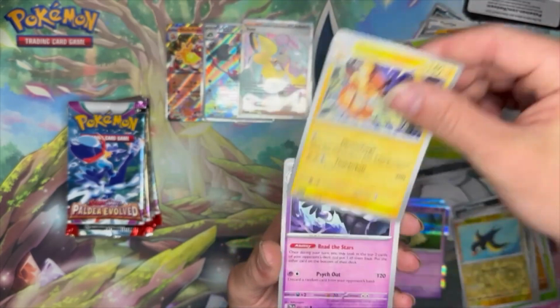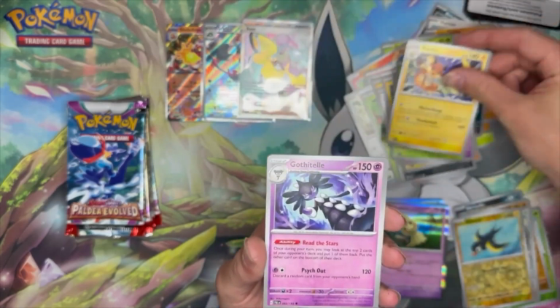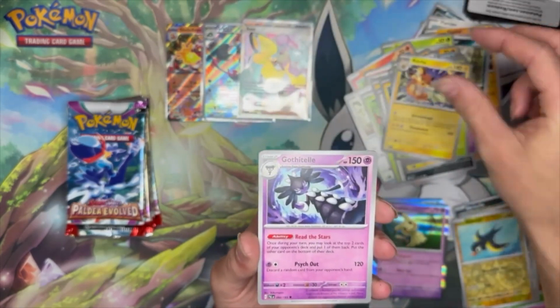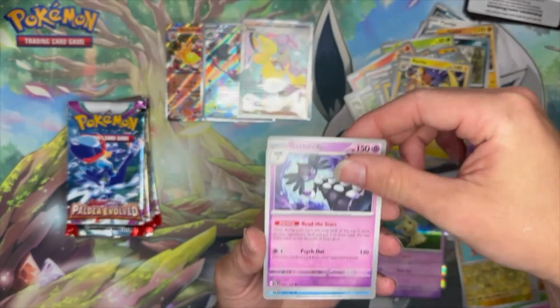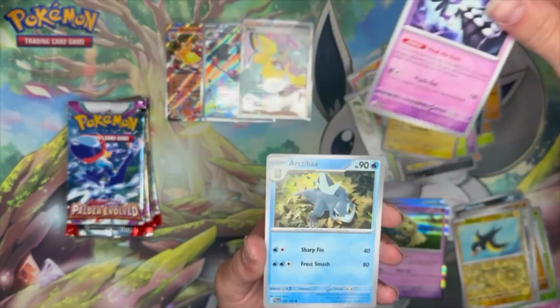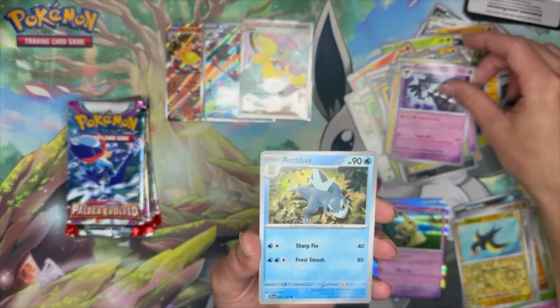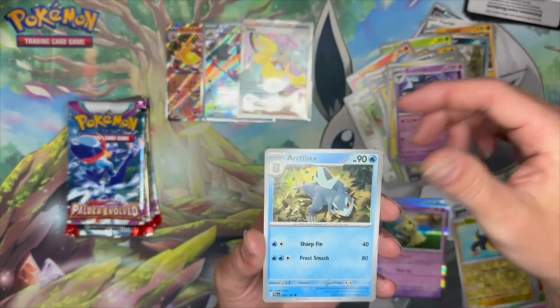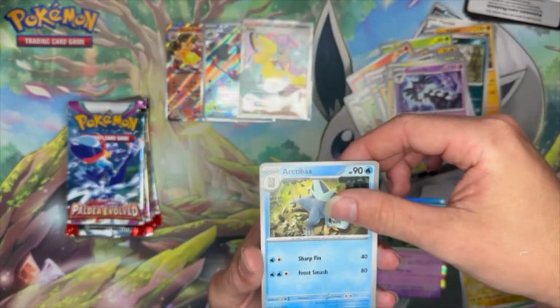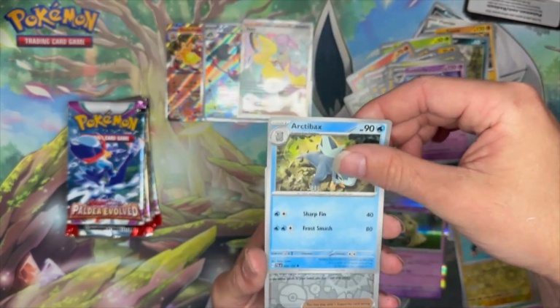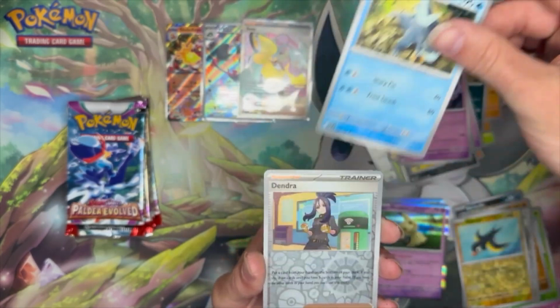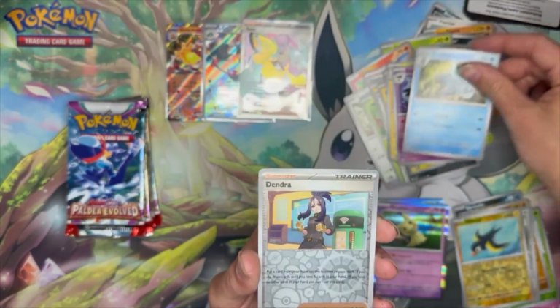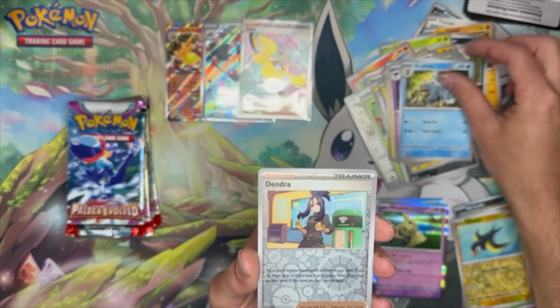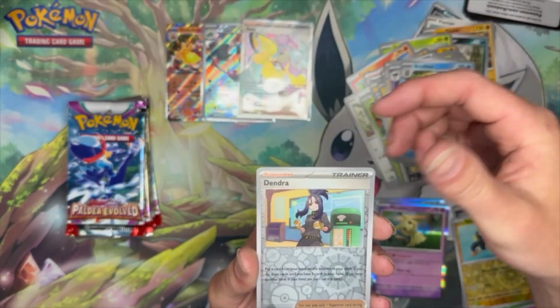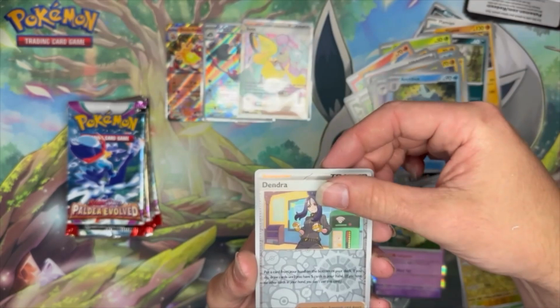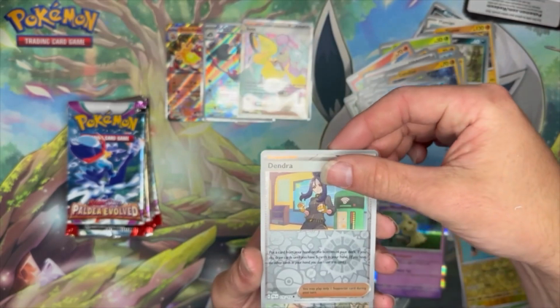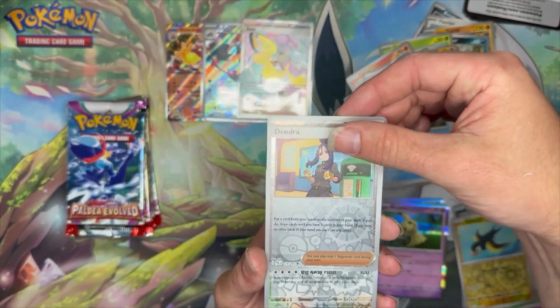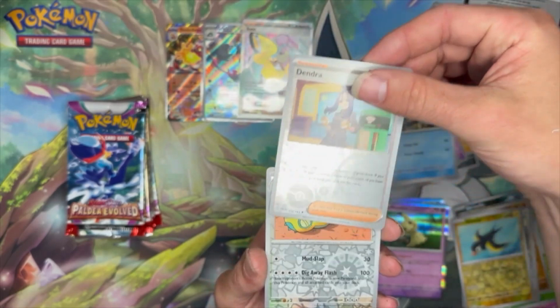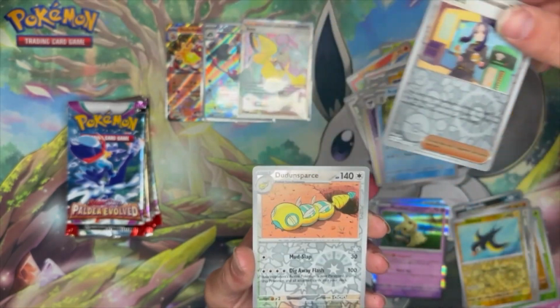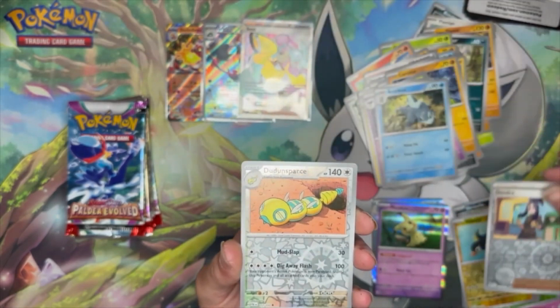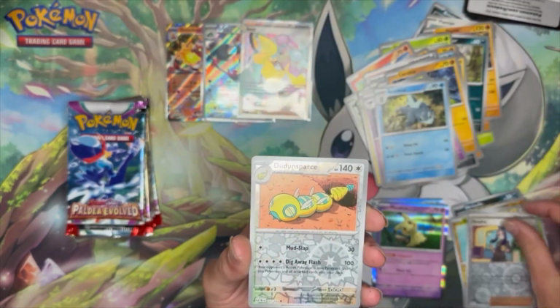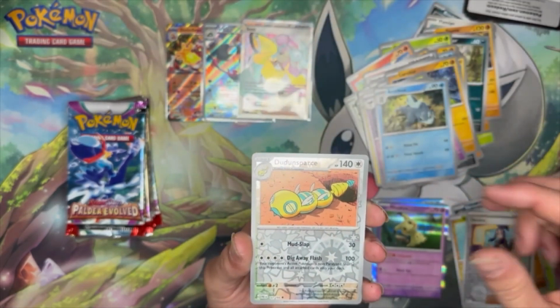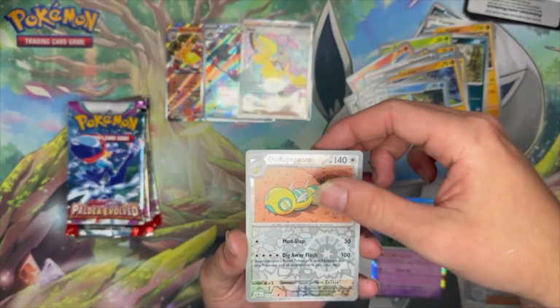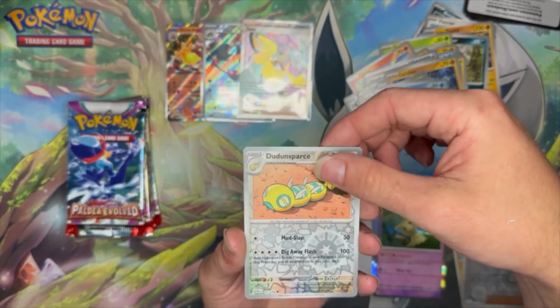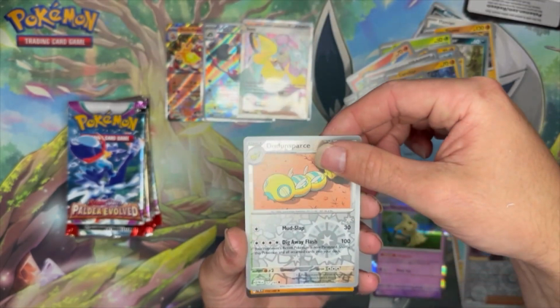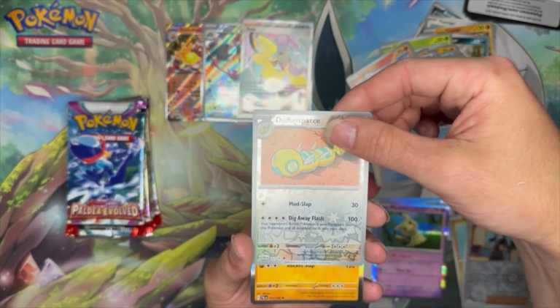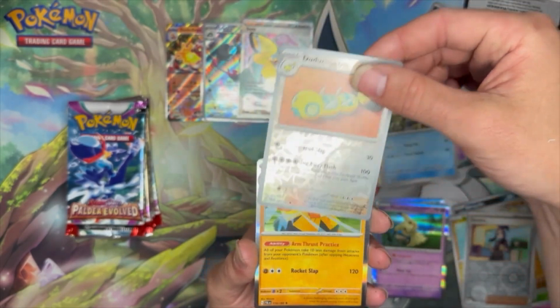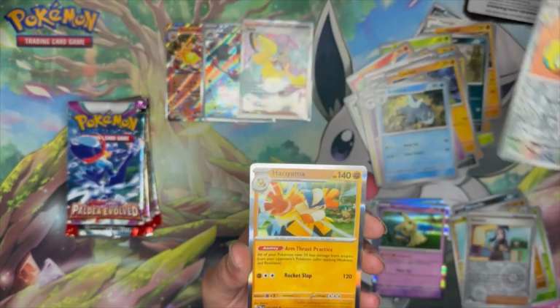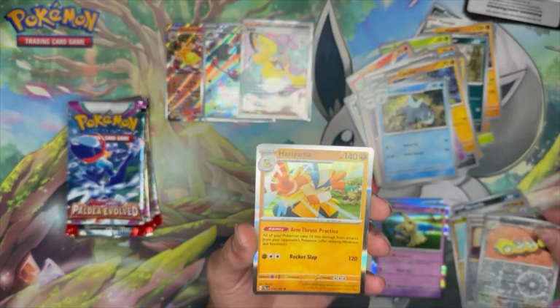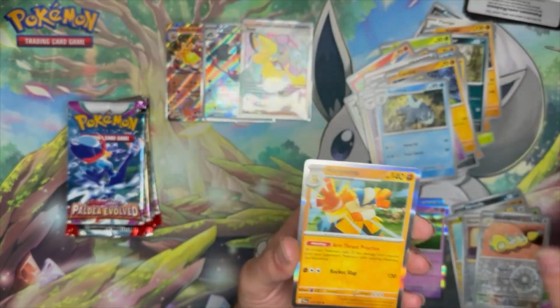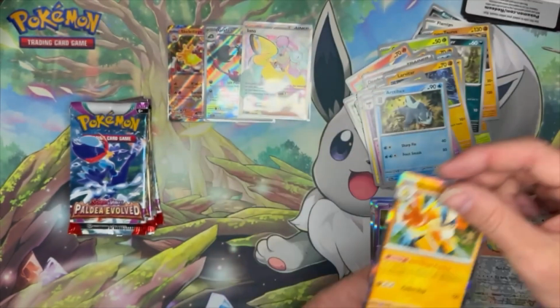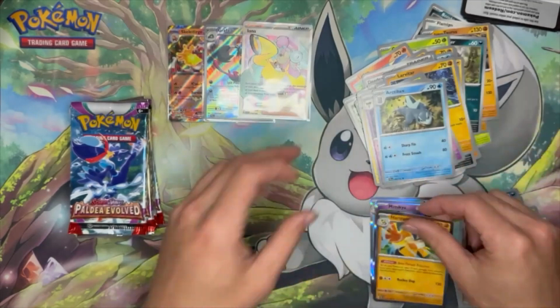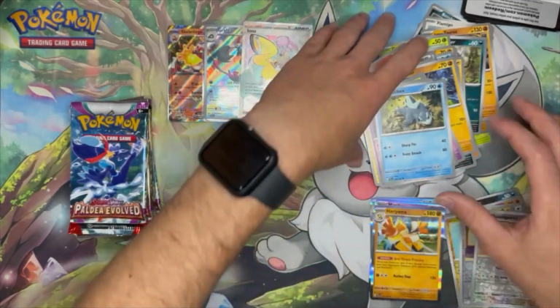Raichu, Gothitelle, Arctibax, Dendra, Dunsparce, and Hariyama for the rare.